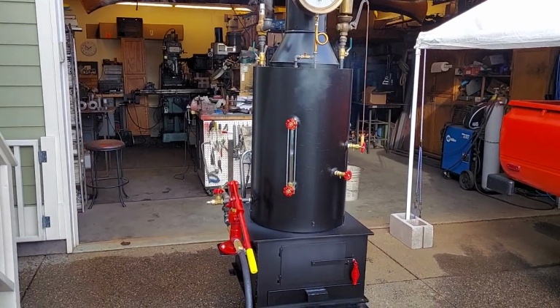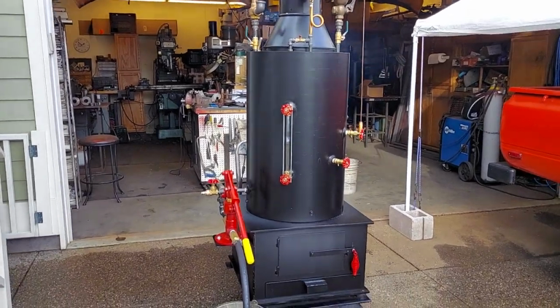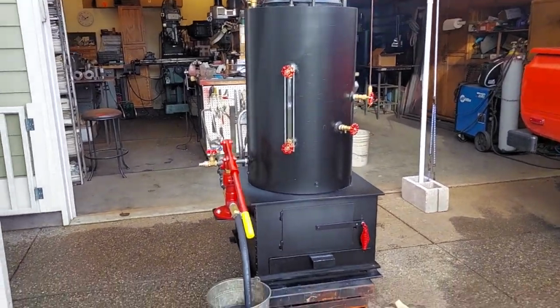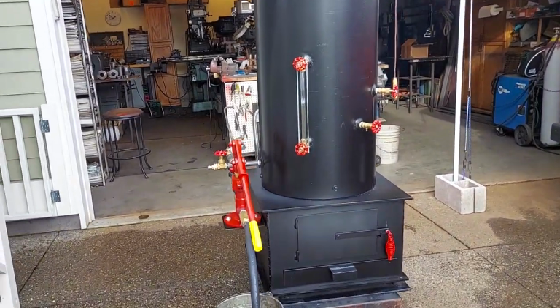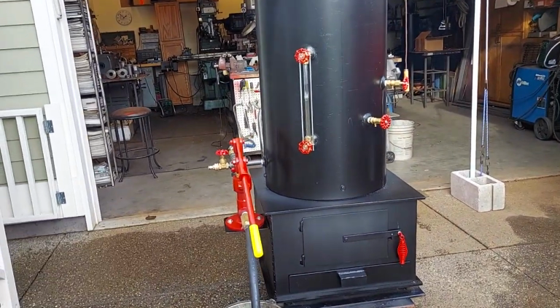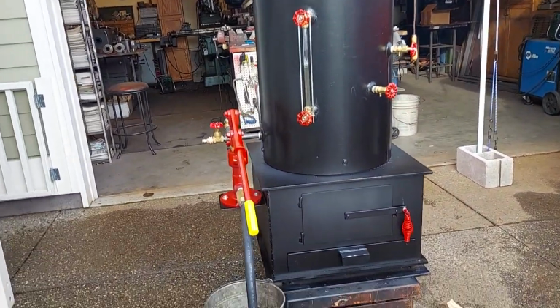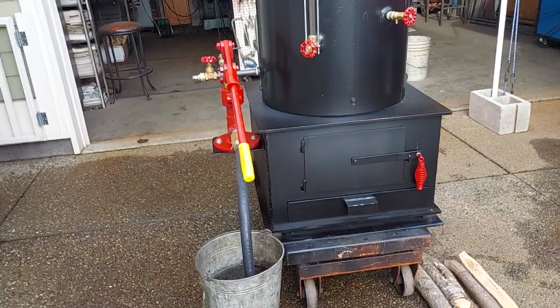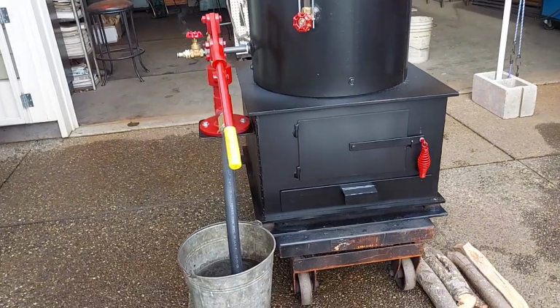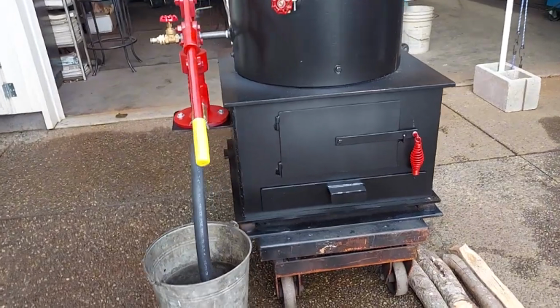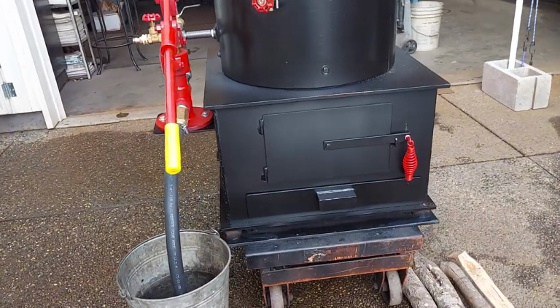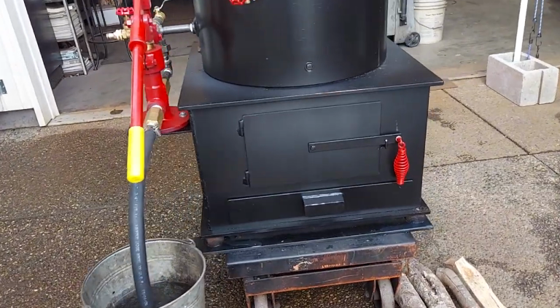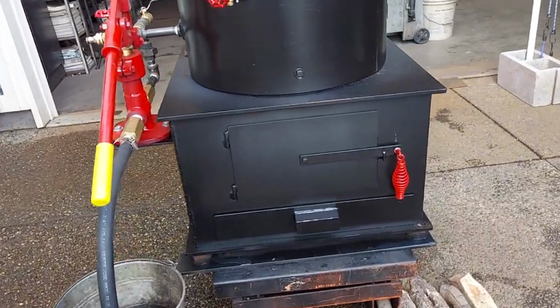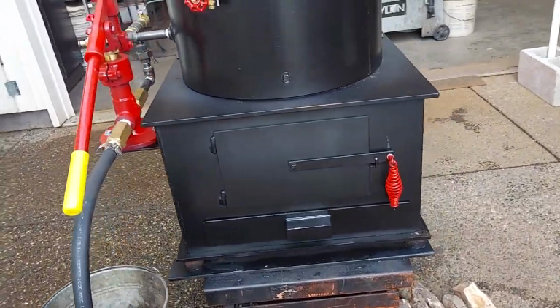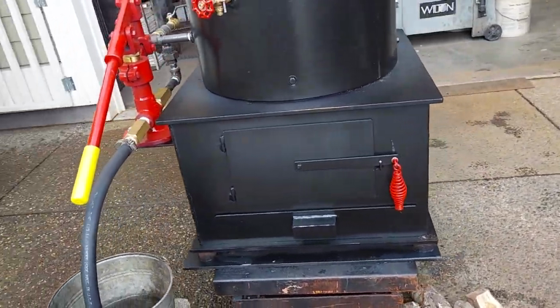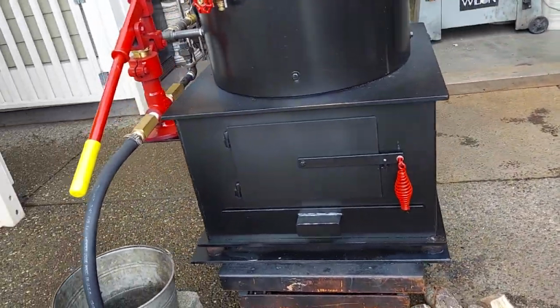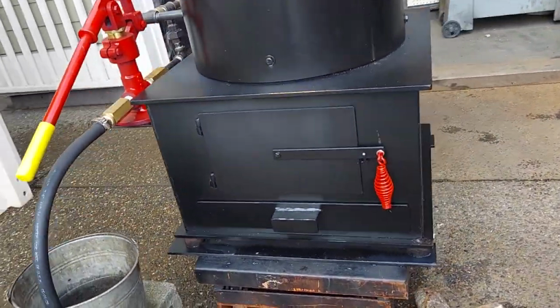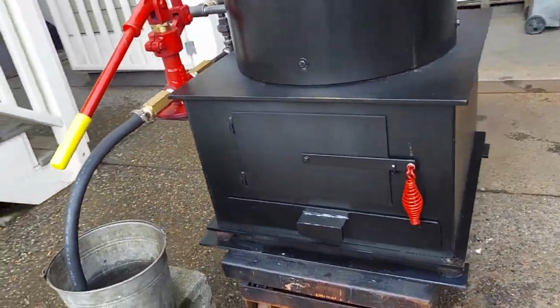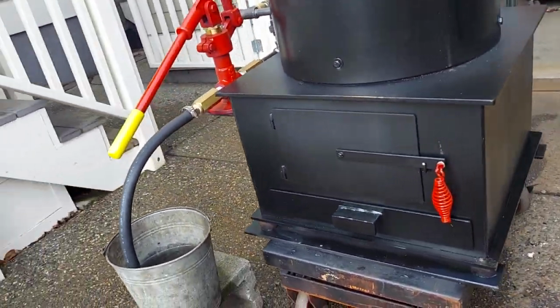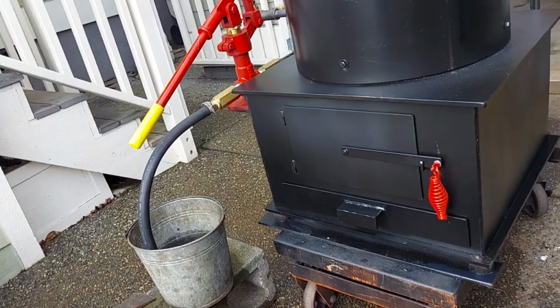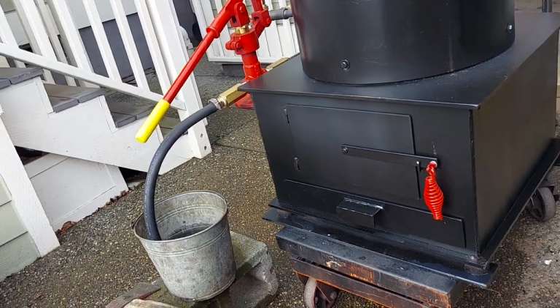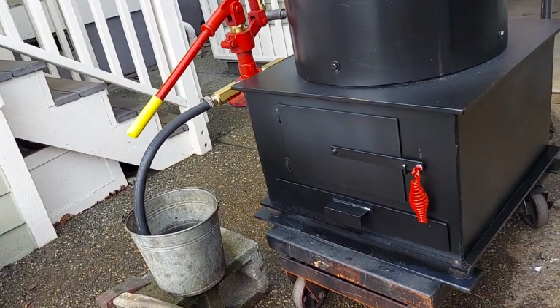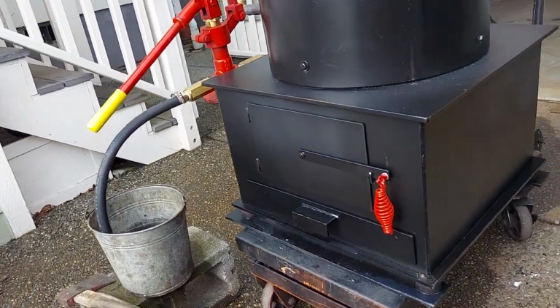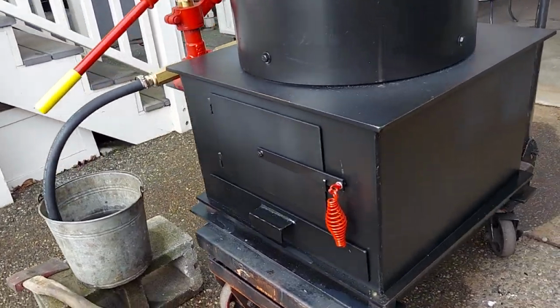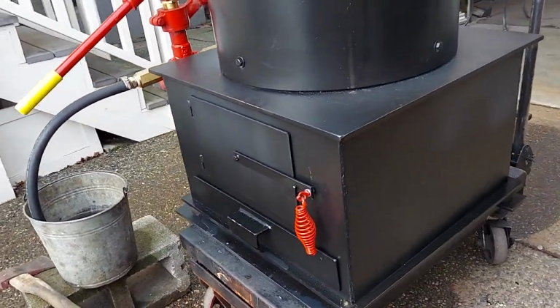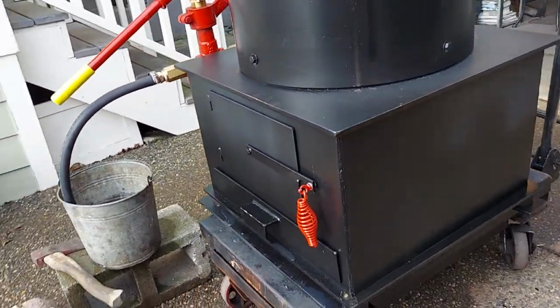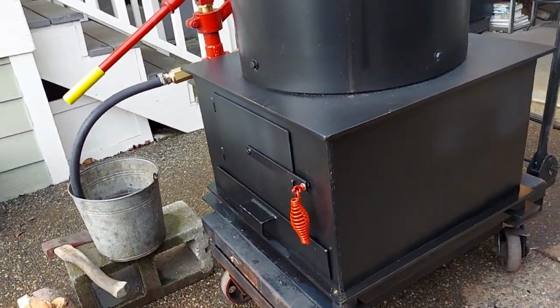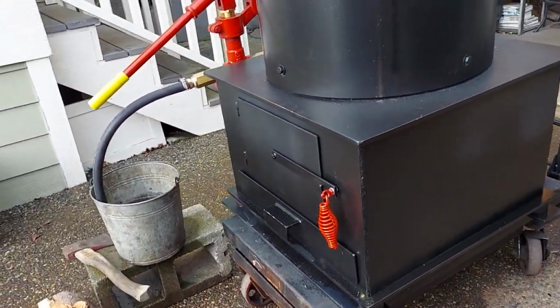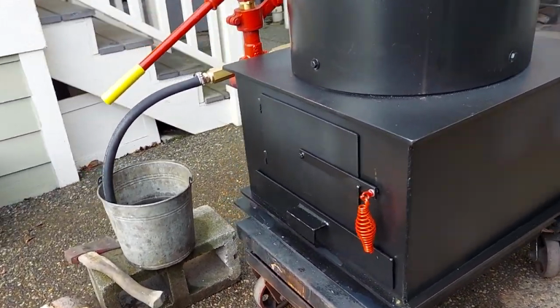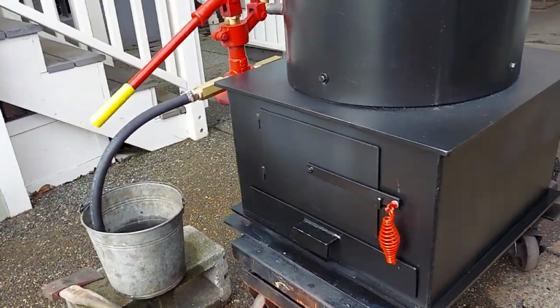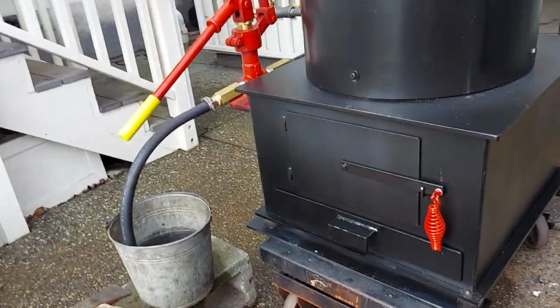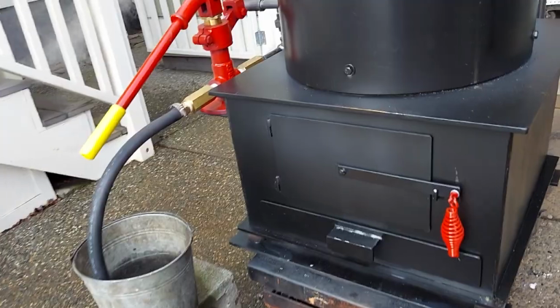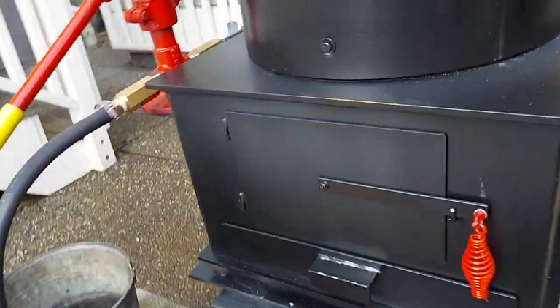In the firebox, the outside dimension is 24 by 24 of the frame. The box itself is 22 by 22 inch, with nice big pieces of wood in there.